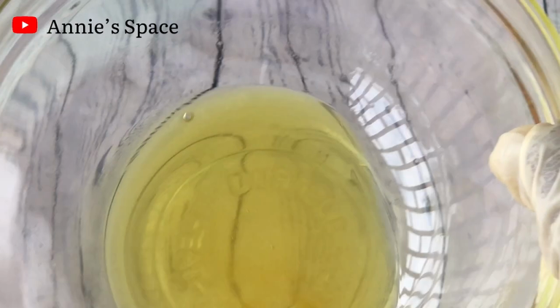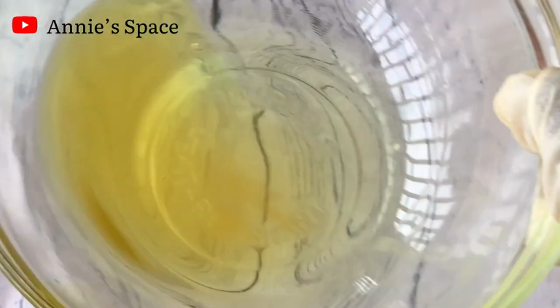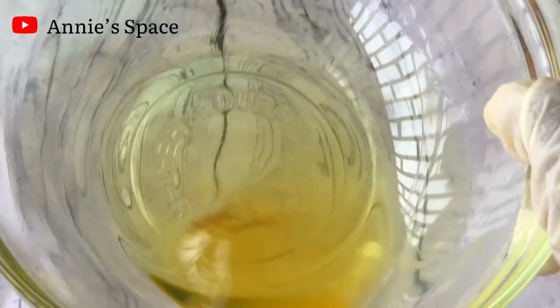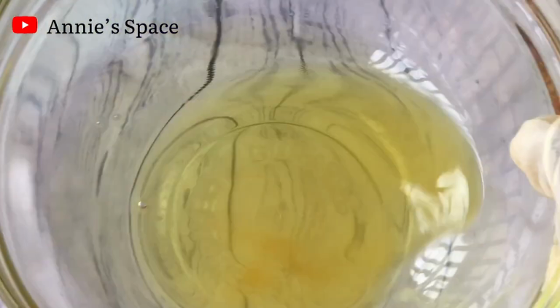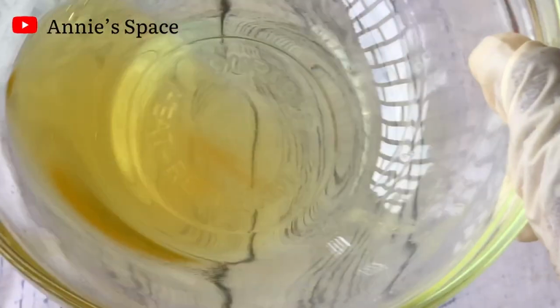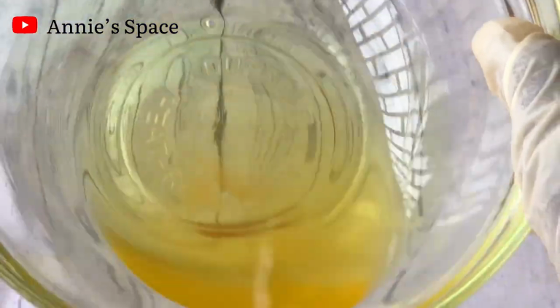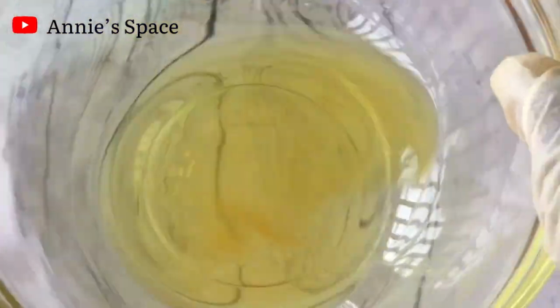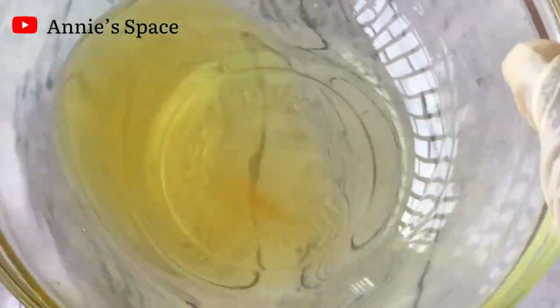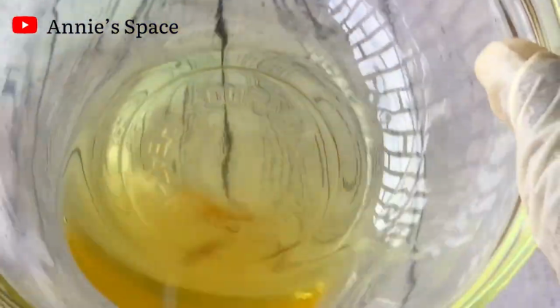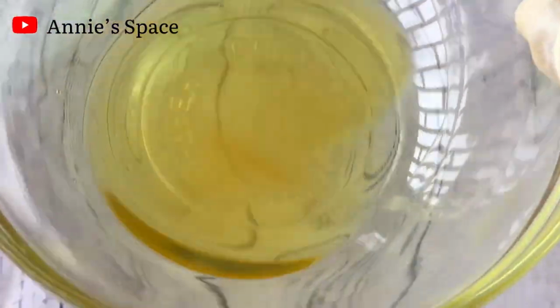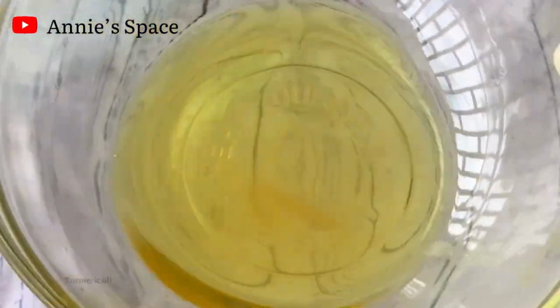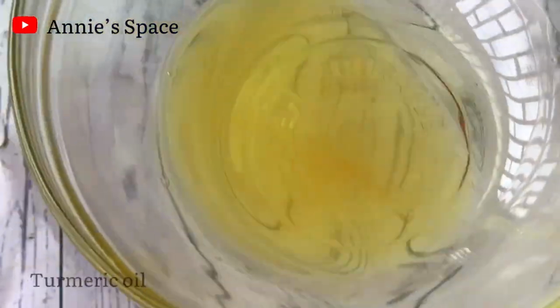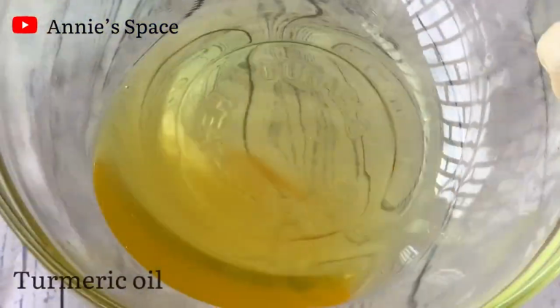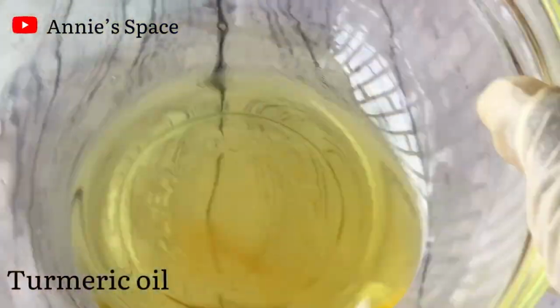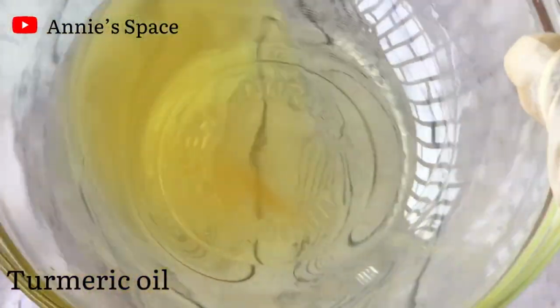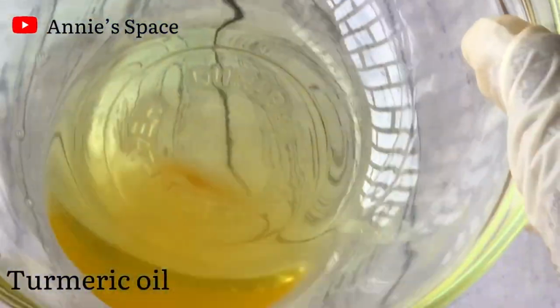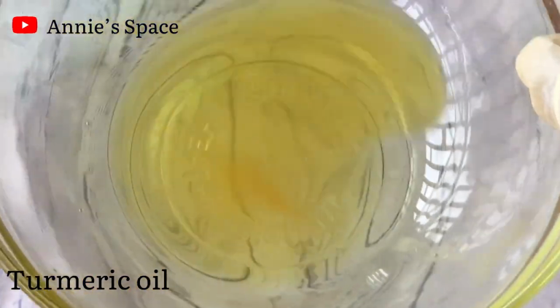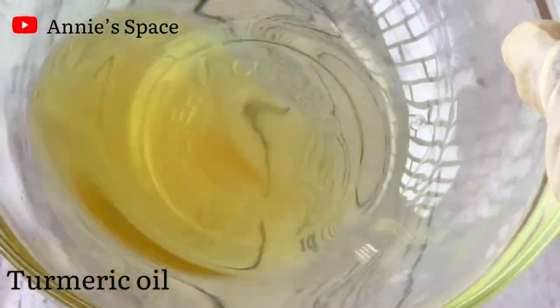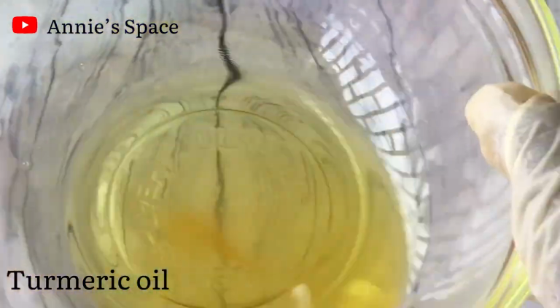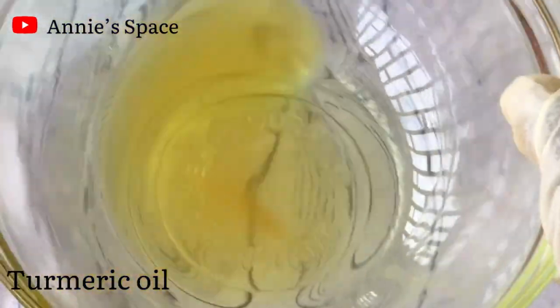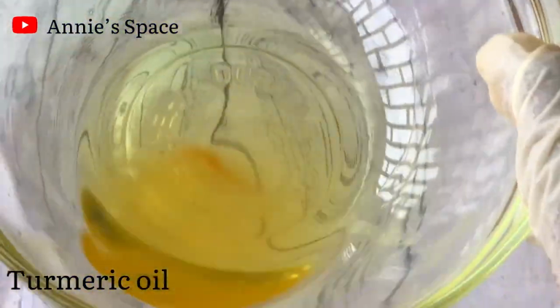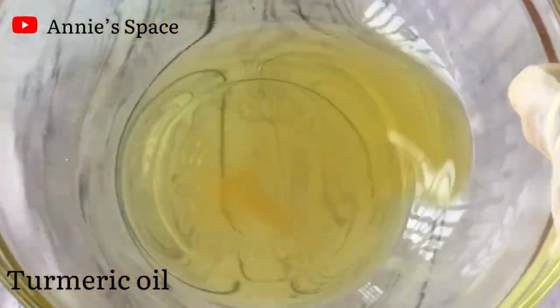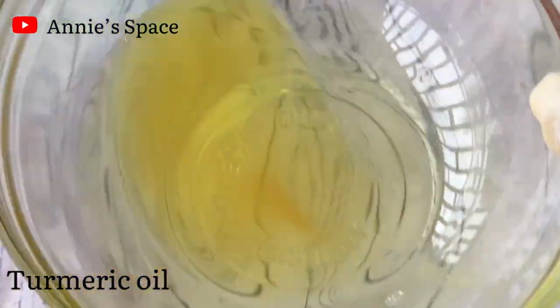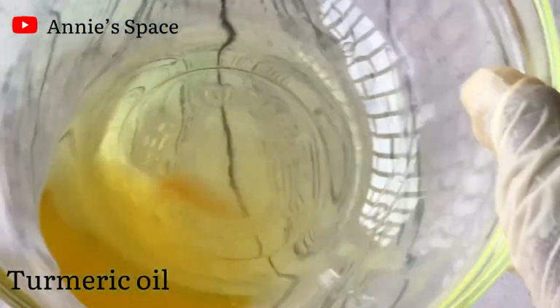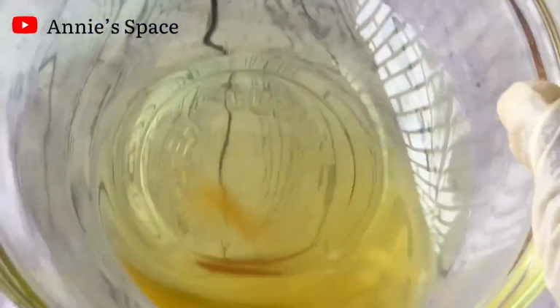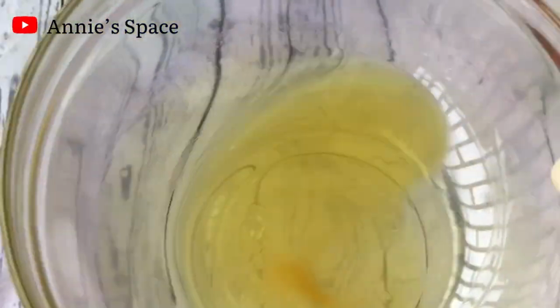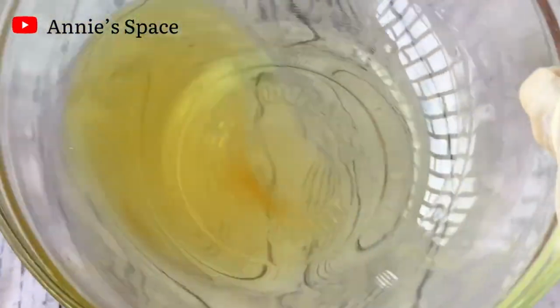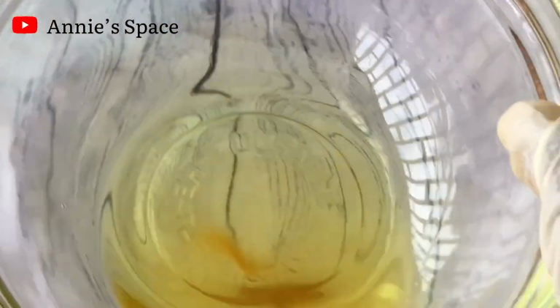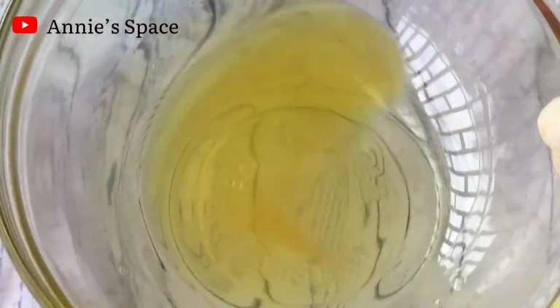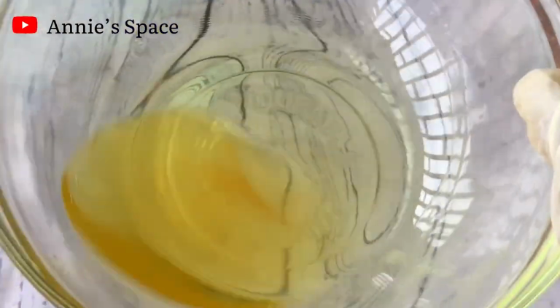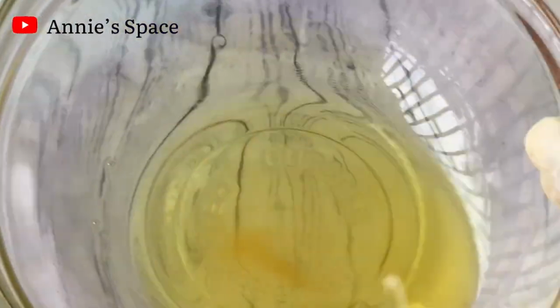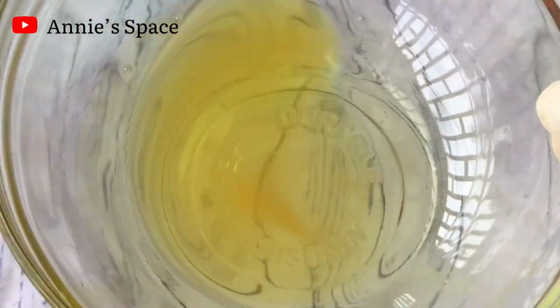The first ingredient we're going to be using in making this brightening body butter is turmeric oil. Turmeric oil is a brightening and lightening oil. It can help in reviving dull skin and it can help with treating hyperpigmentation. It is excellent.